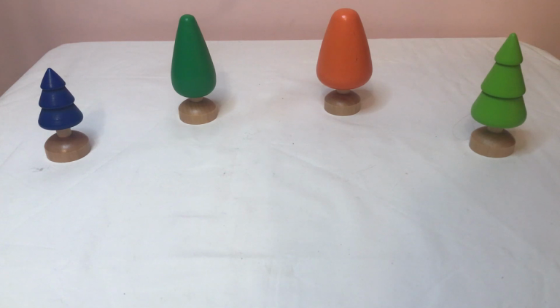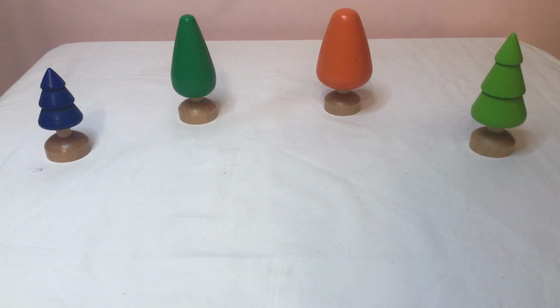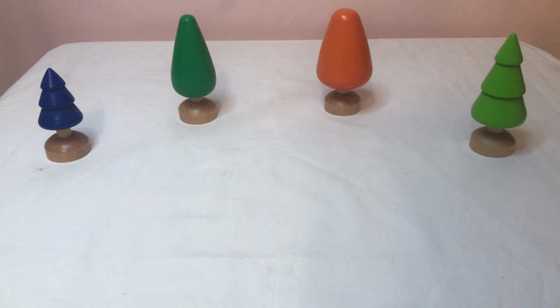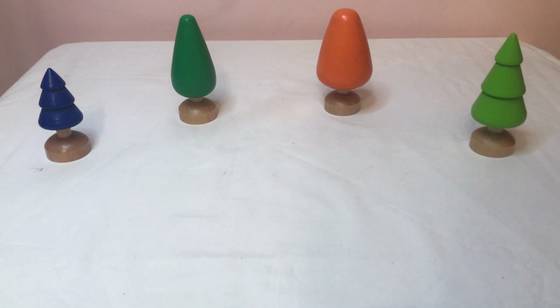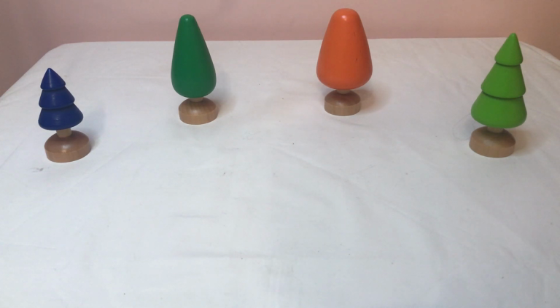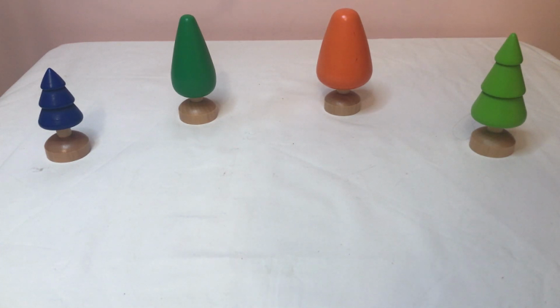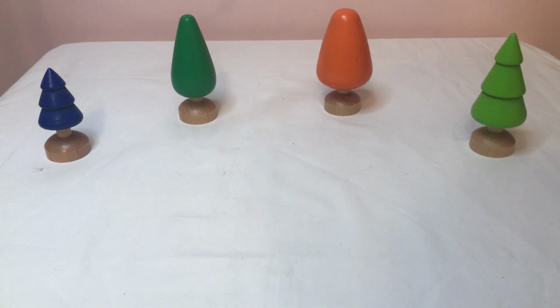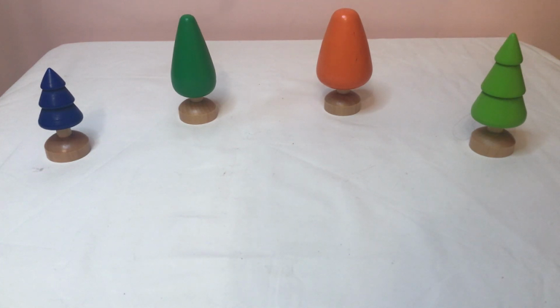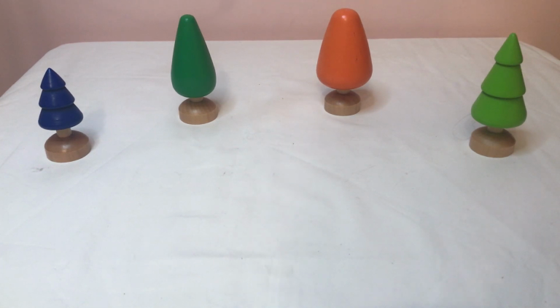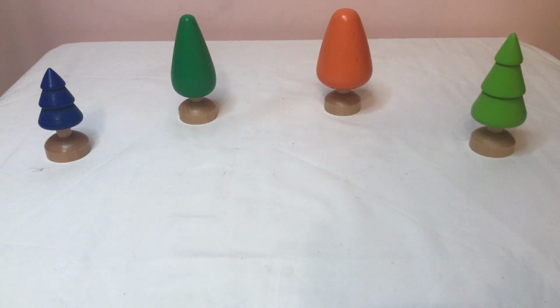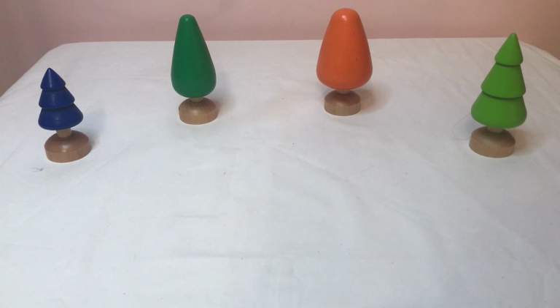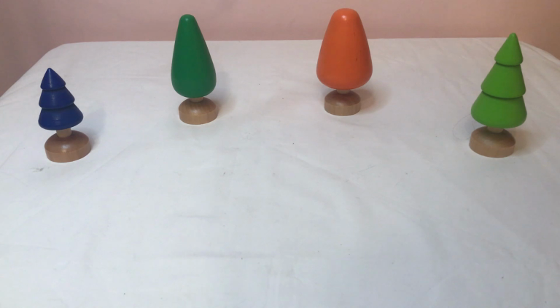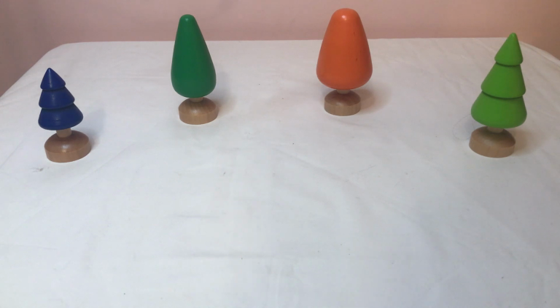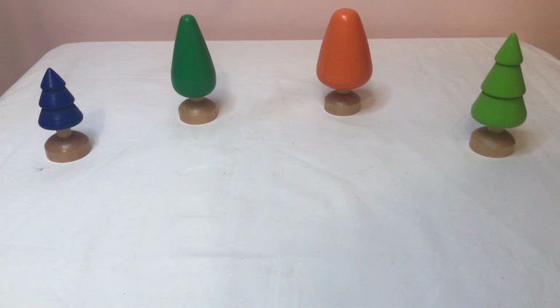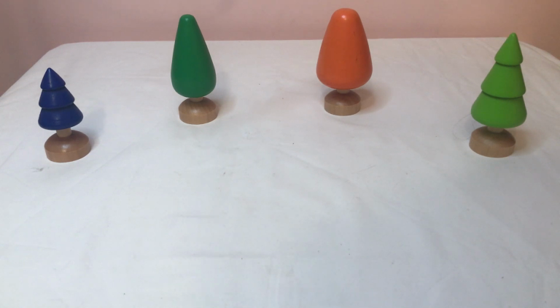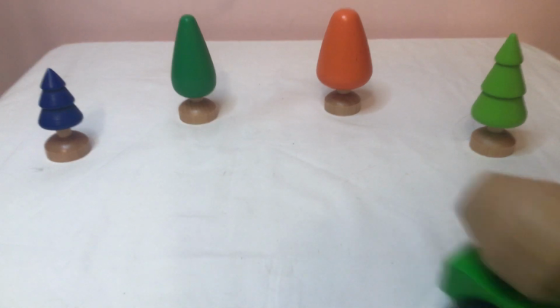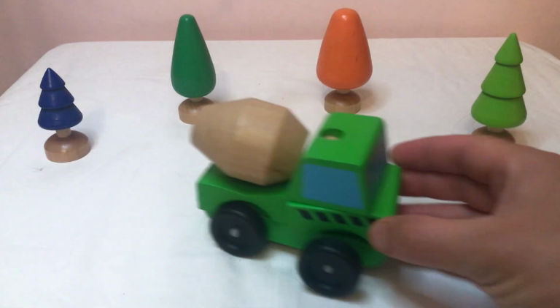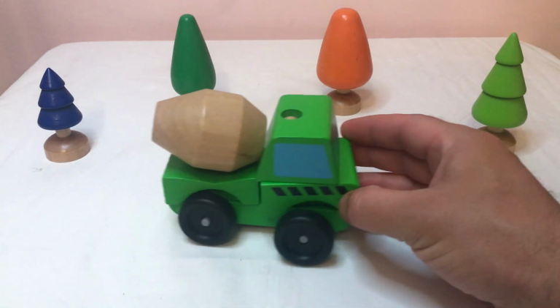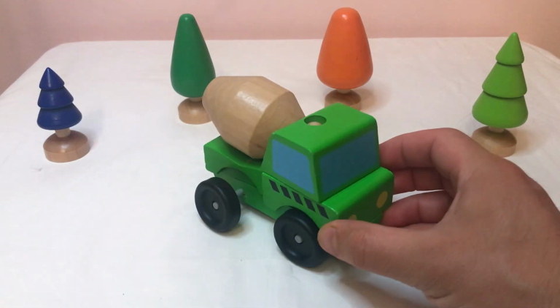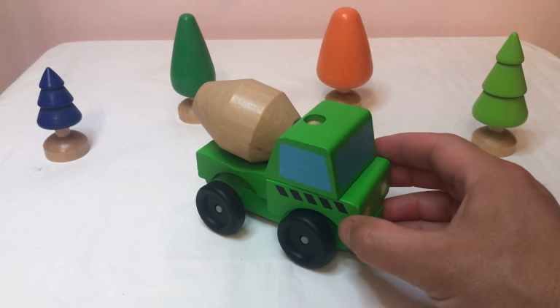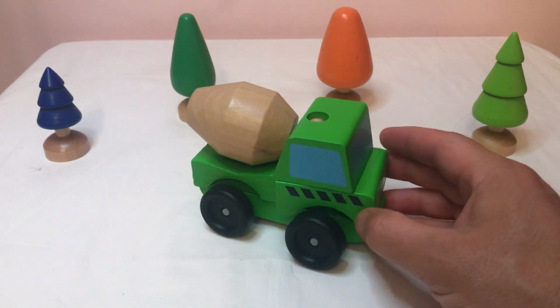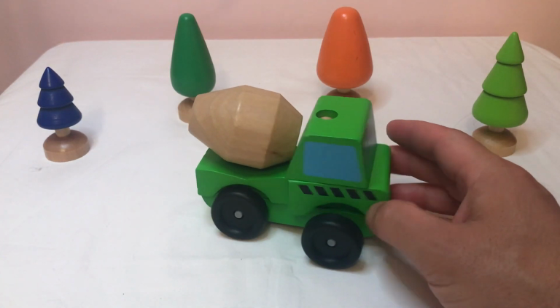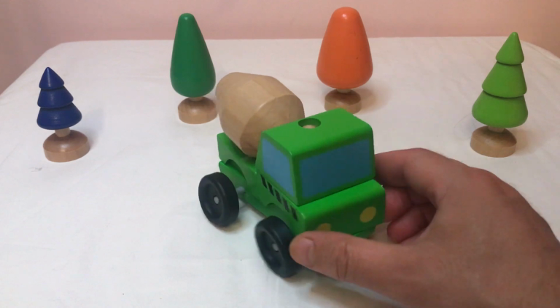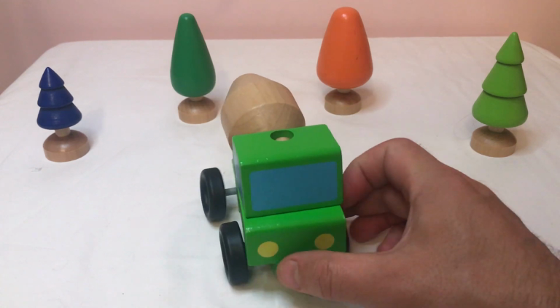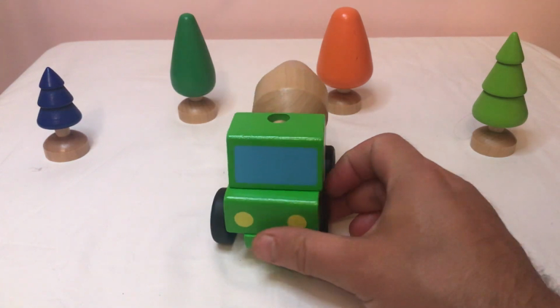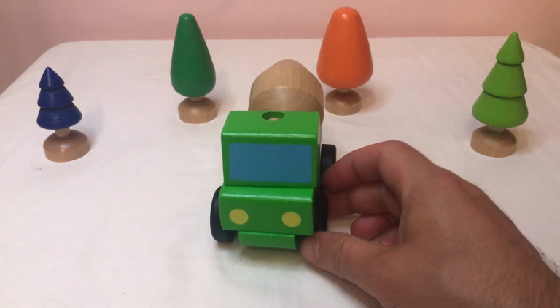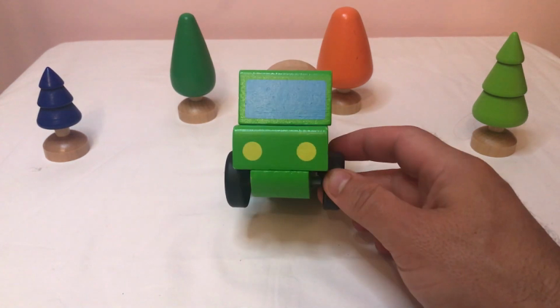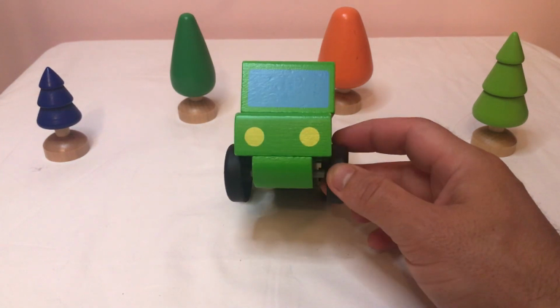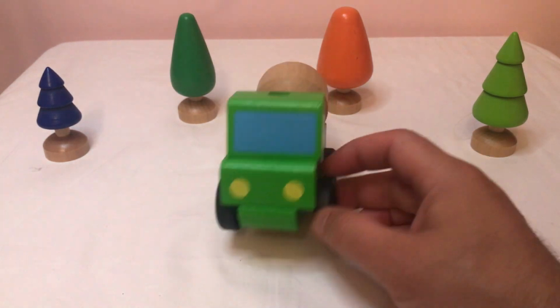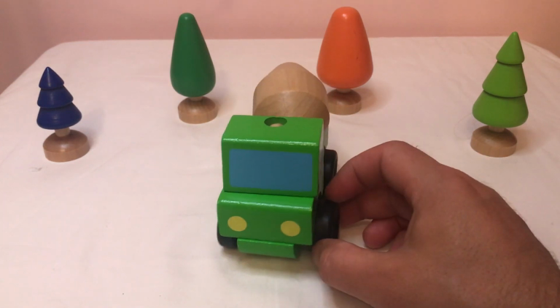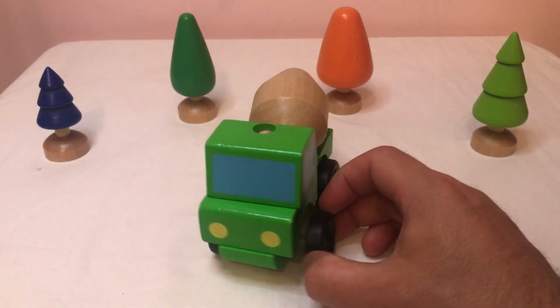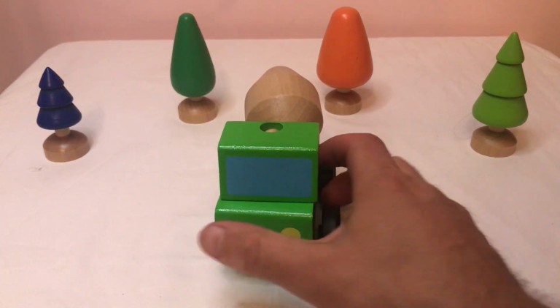Hi guys and welcome. Today I've got three friends I want you to meet. My first friend is Connie the Cement Mixer. Hey Connie. Hello. How are you? Are you okay? Oh, you're very well, thanks.